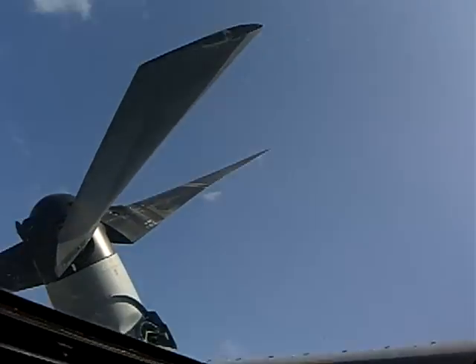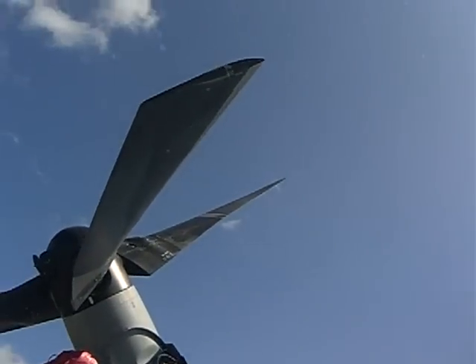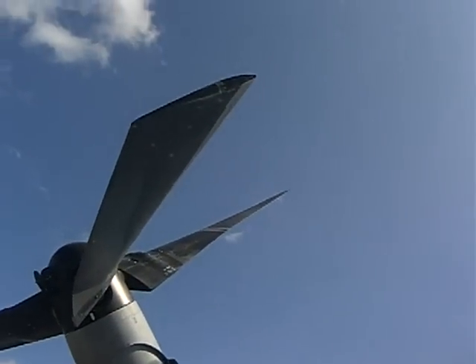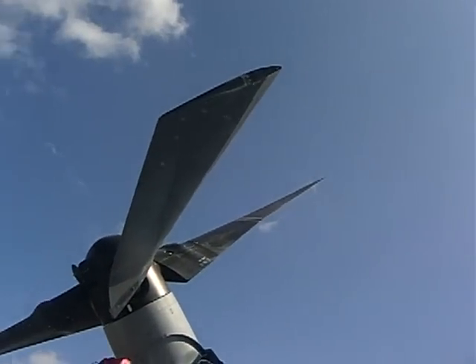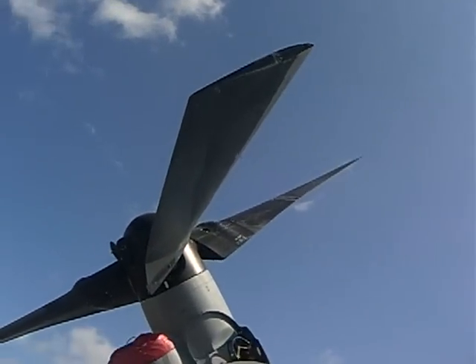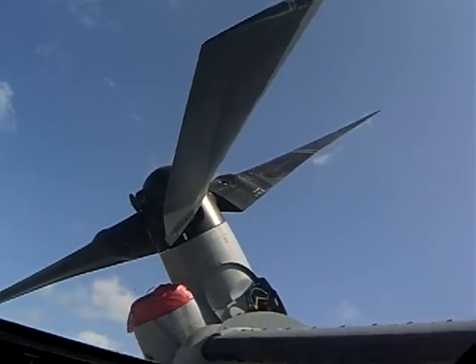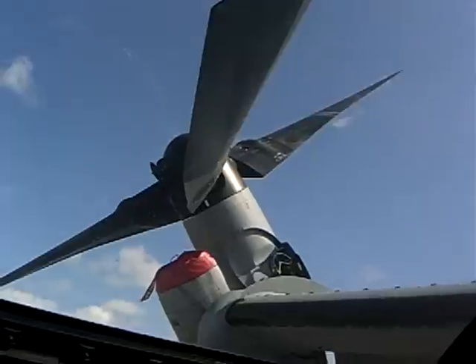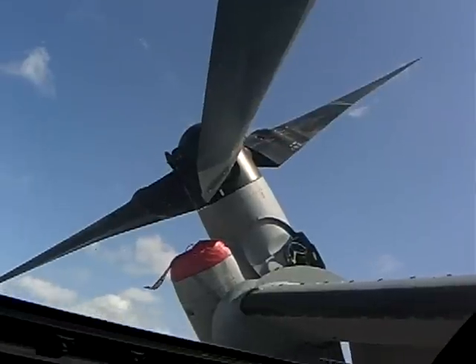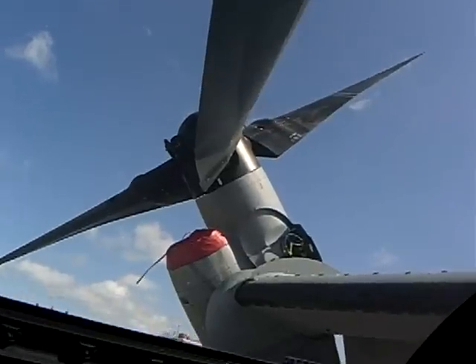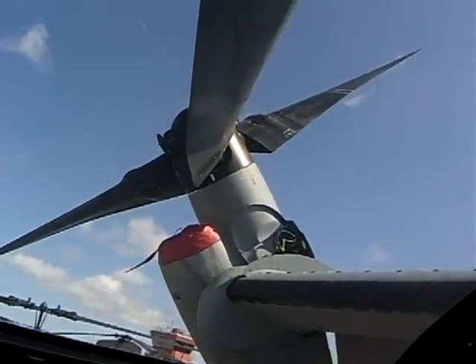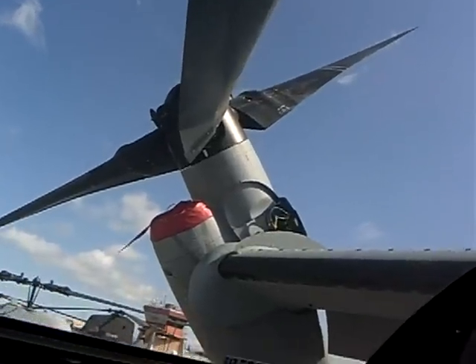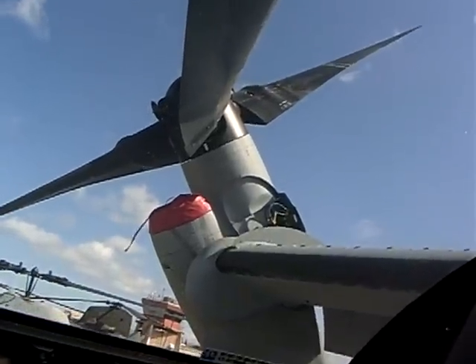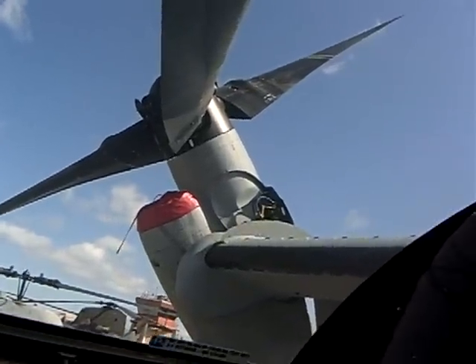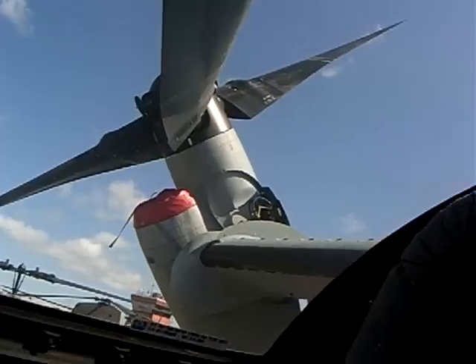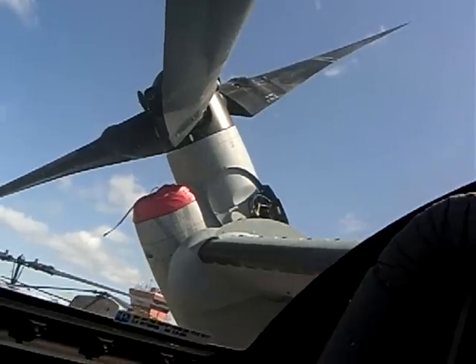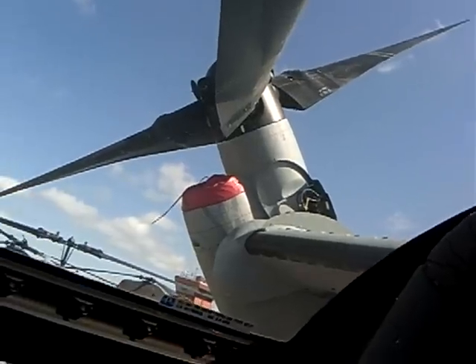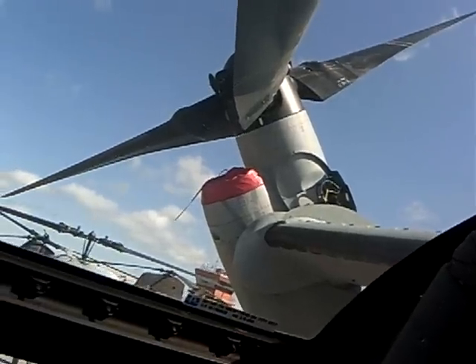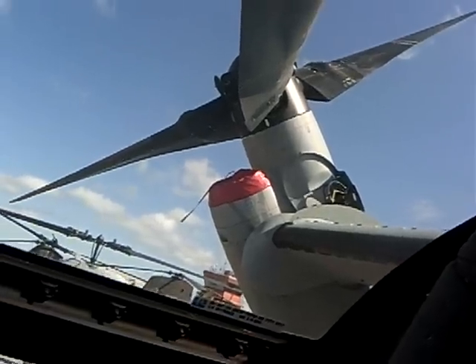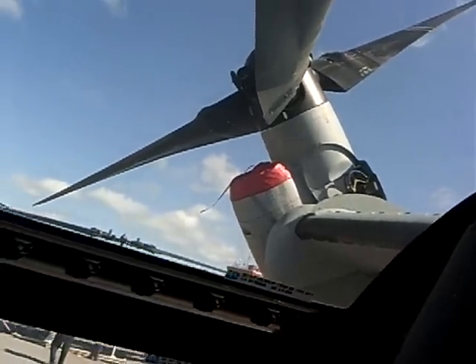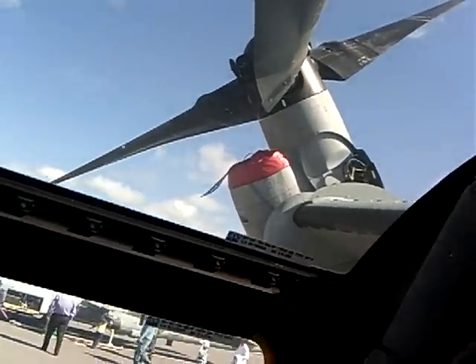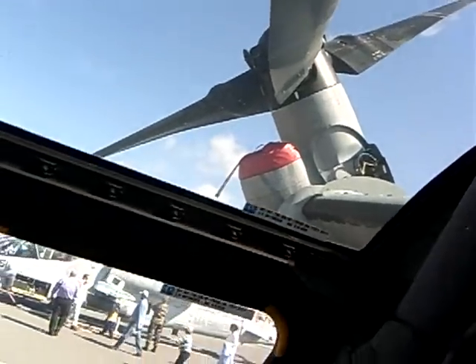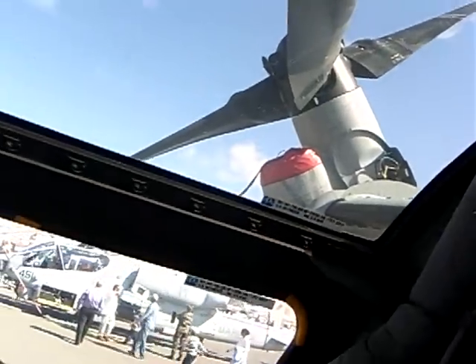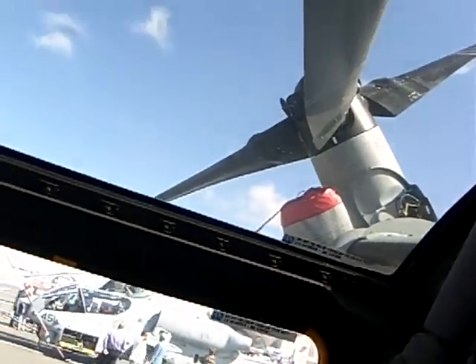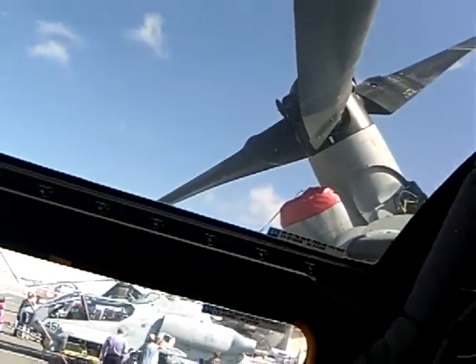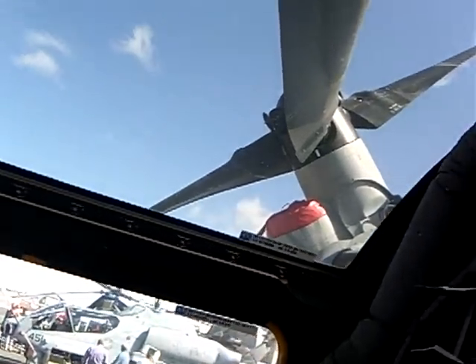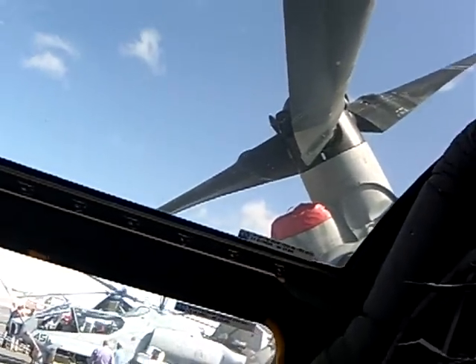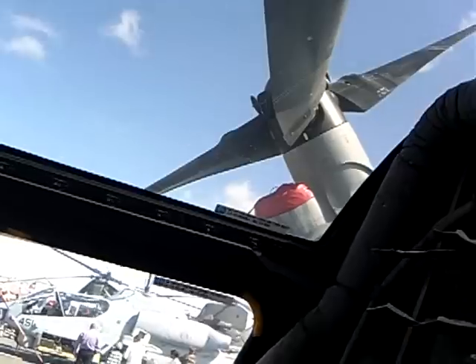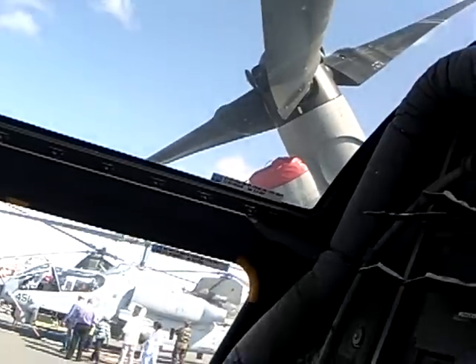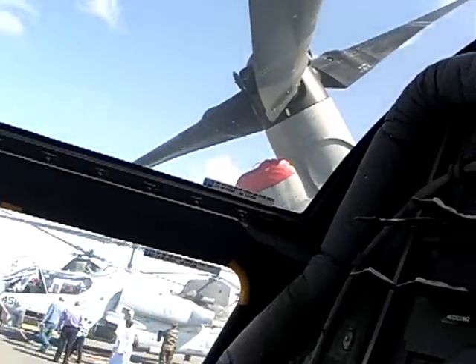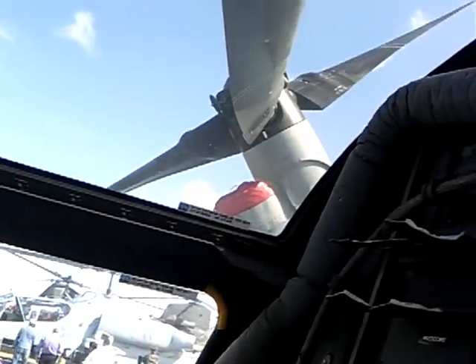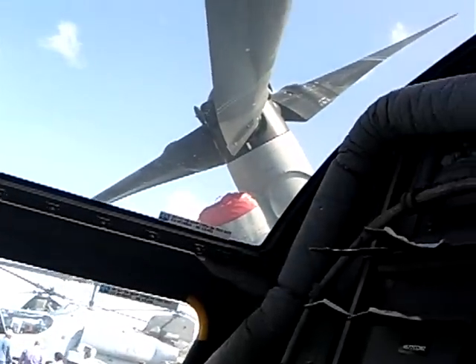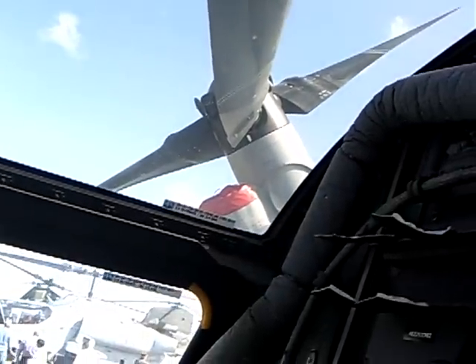Right now you can see the nacelles are at a 45 degree angle. When the nacelles are somewhere between 90 and zero, the flight controls are mixed between helicopter and airplane inputs, controlled by flight control computers.